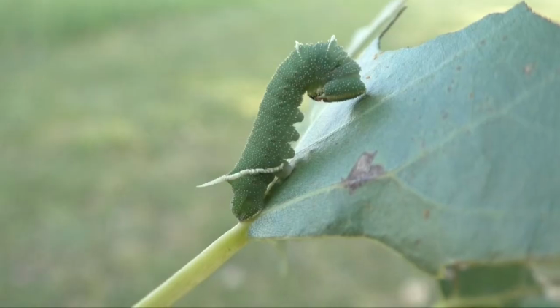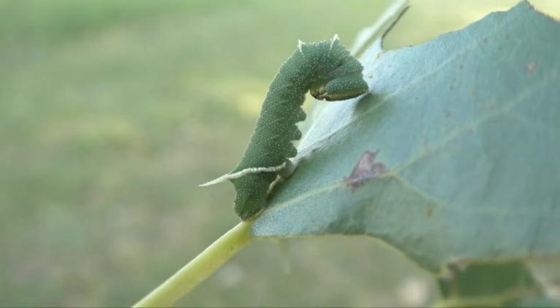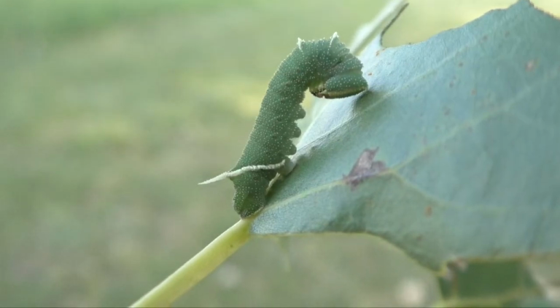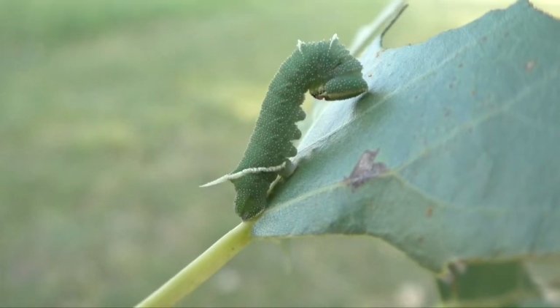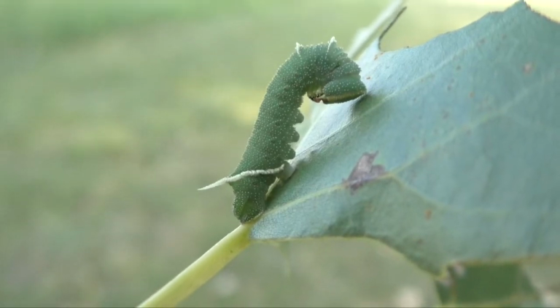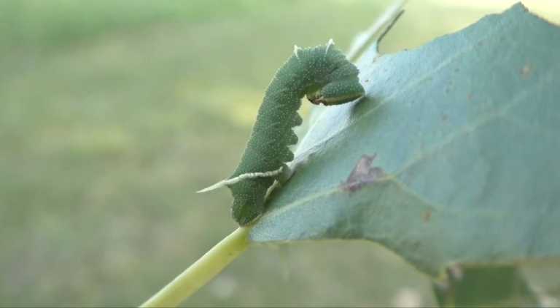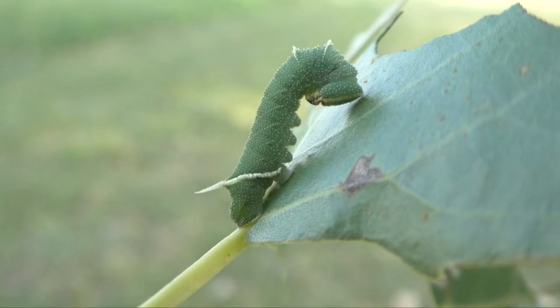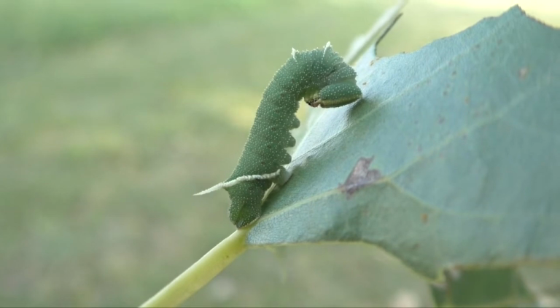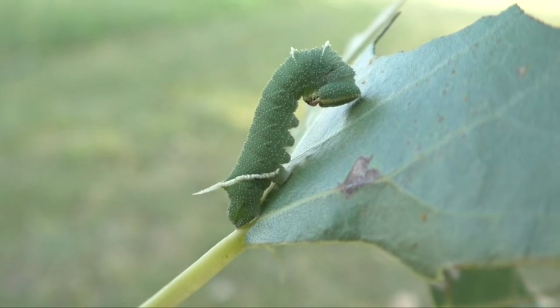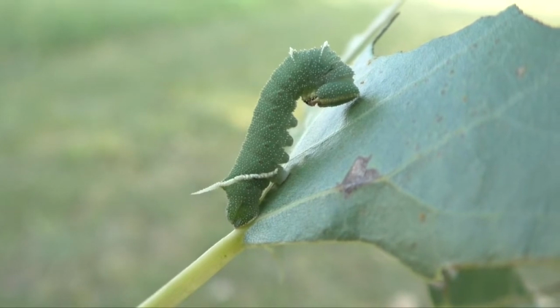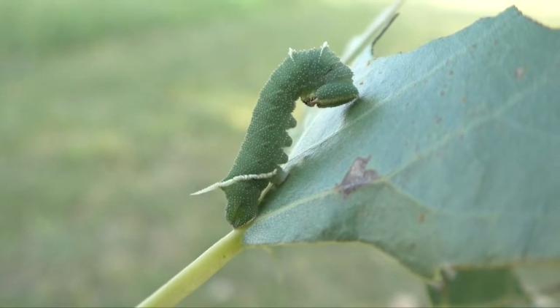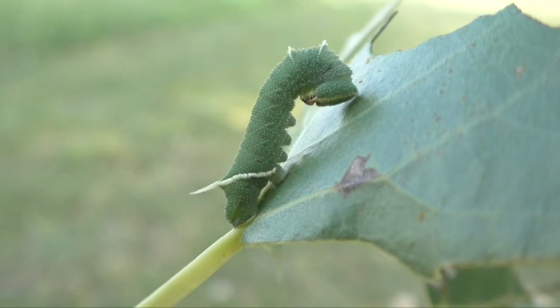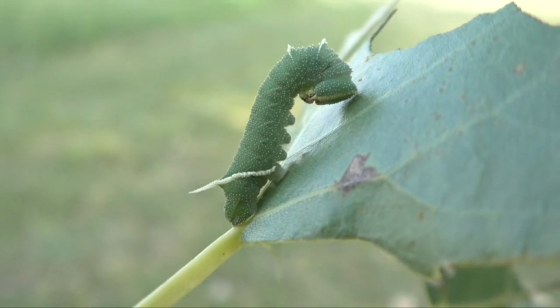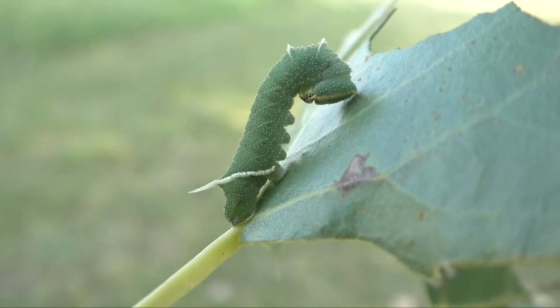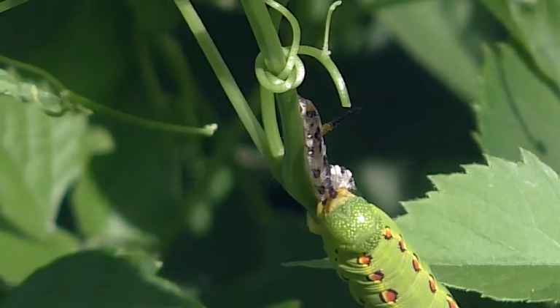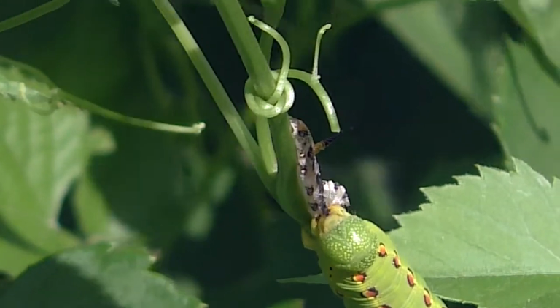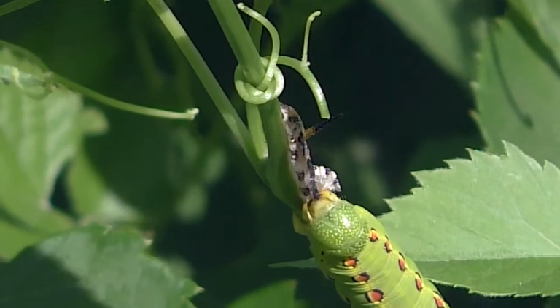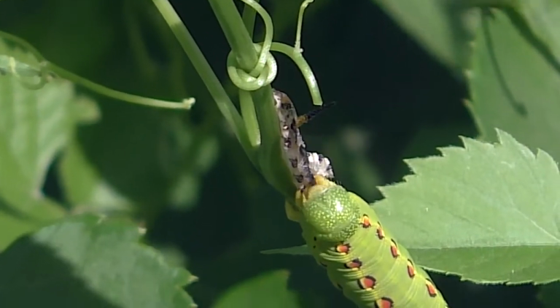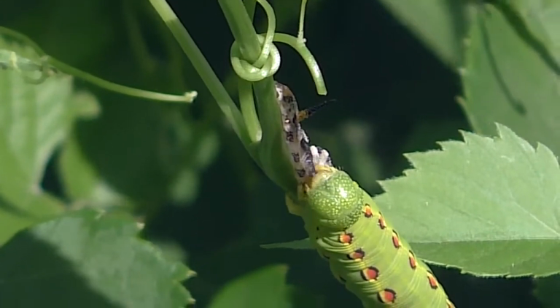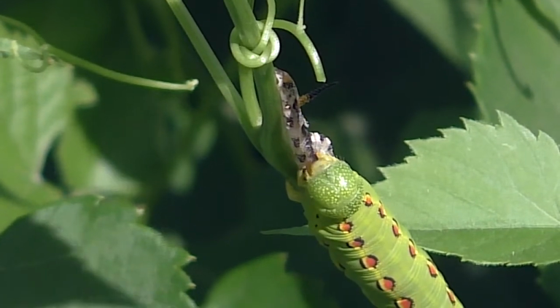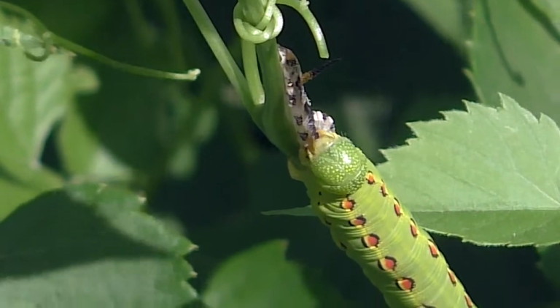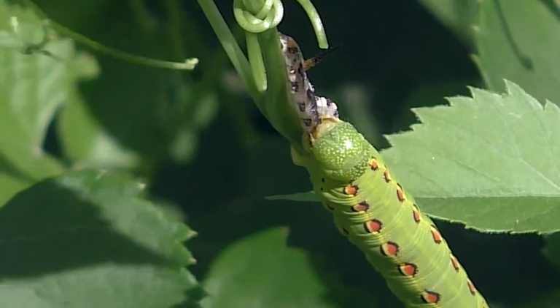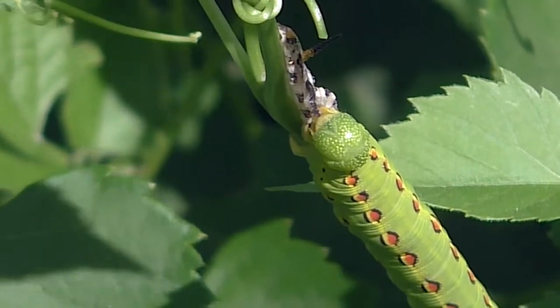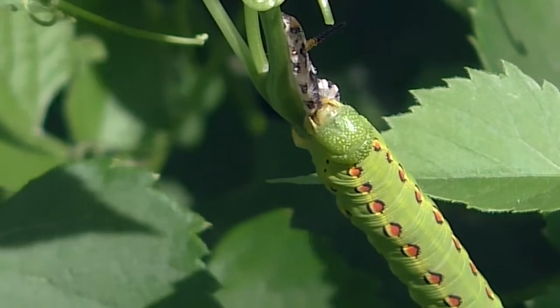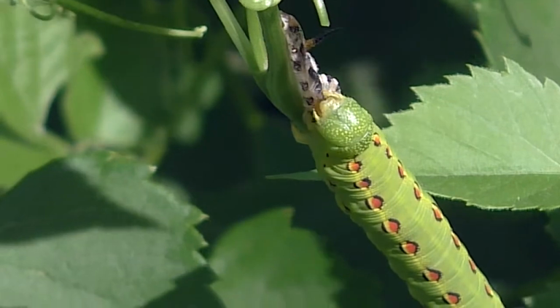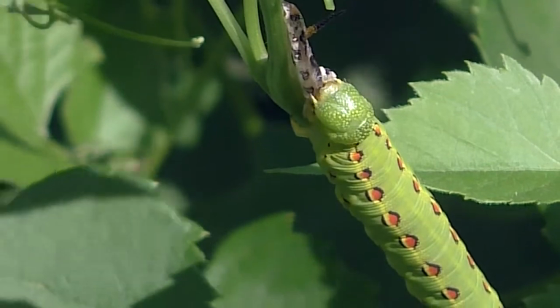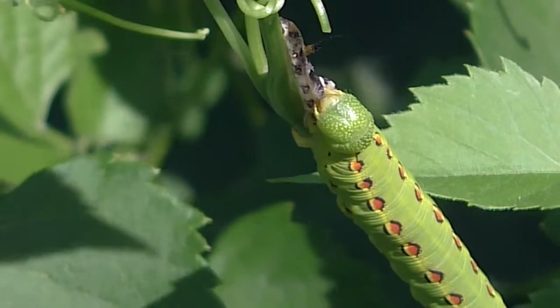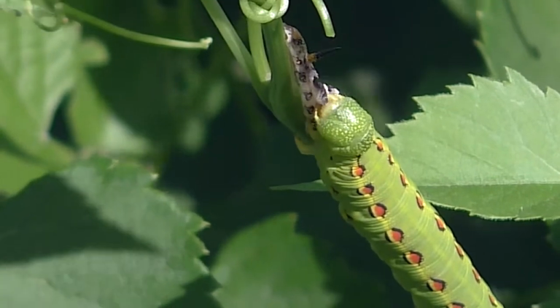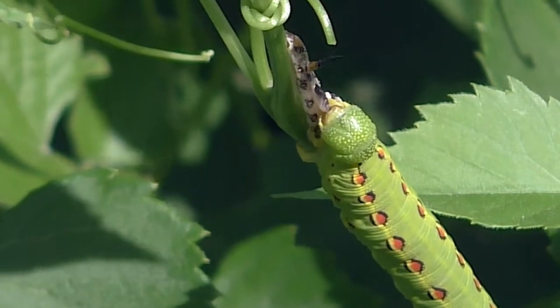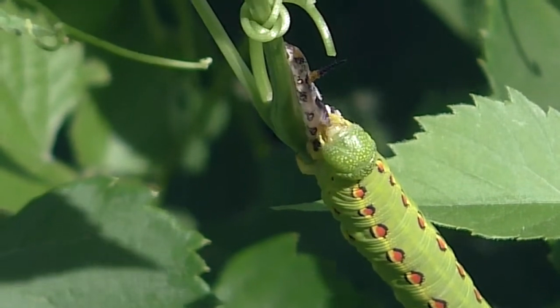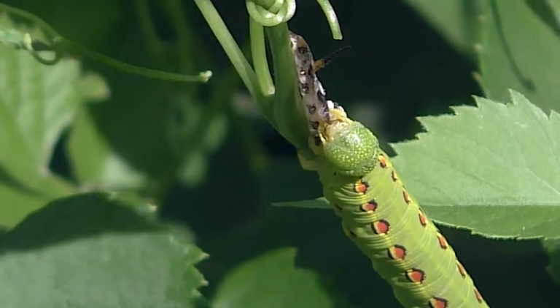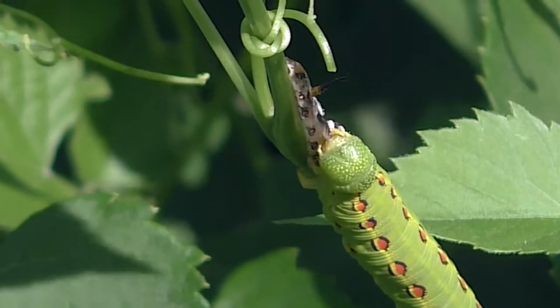Each size change is called an instar, and each new instar often eats its old skin before resuming its salad feast.